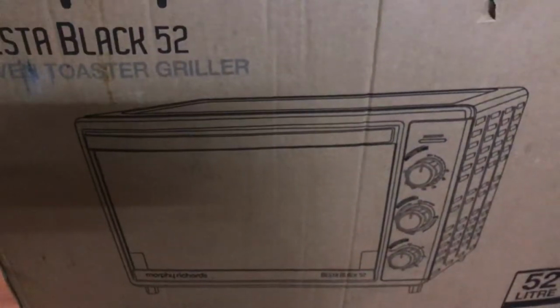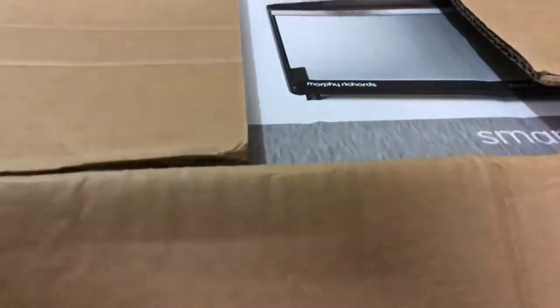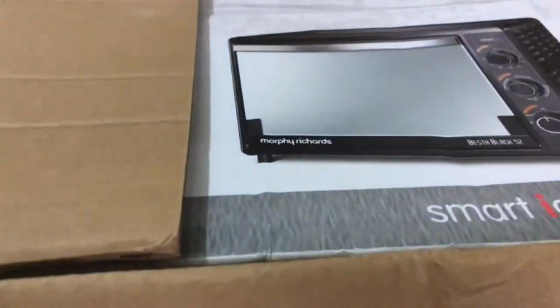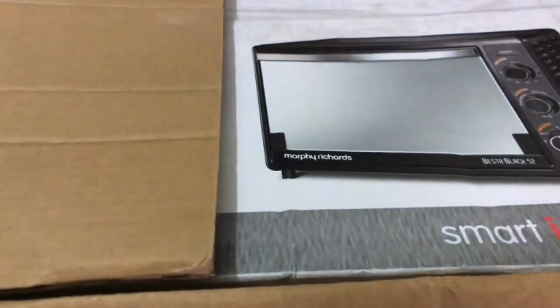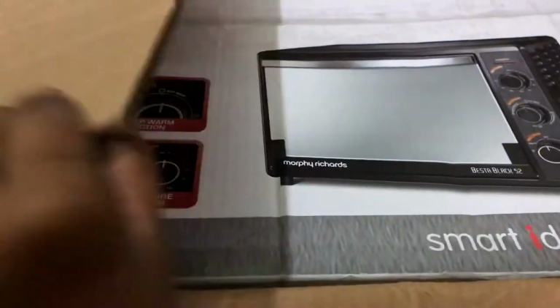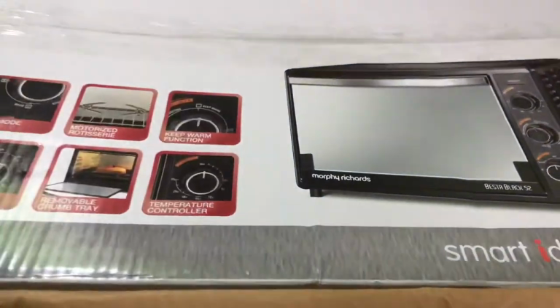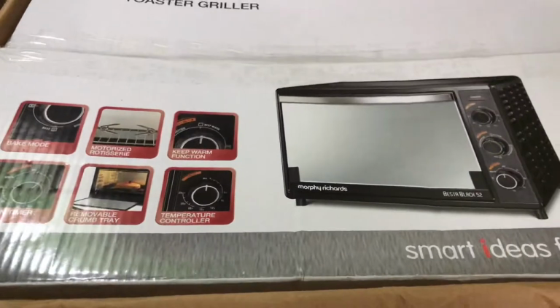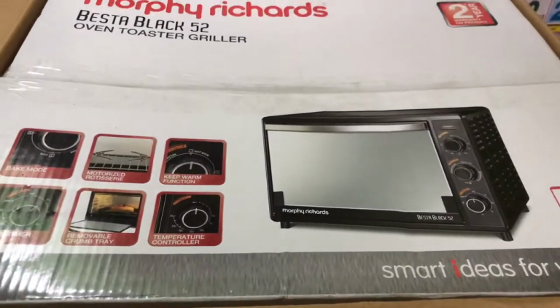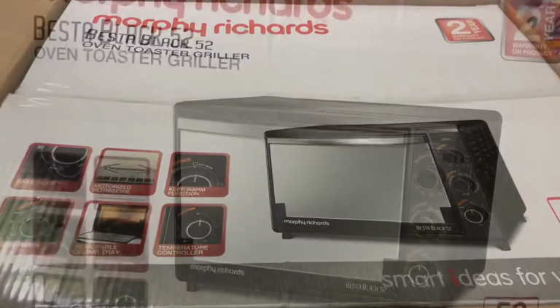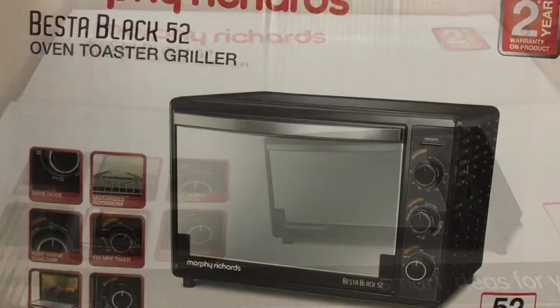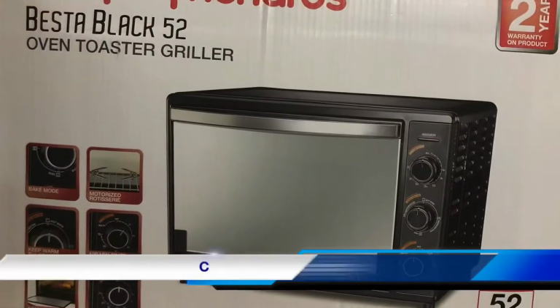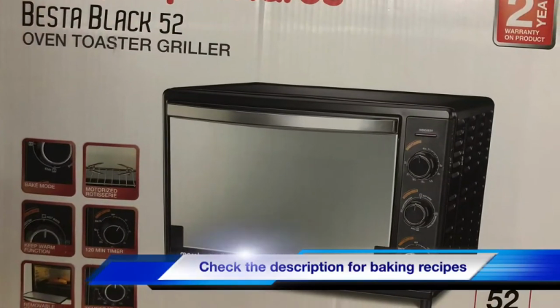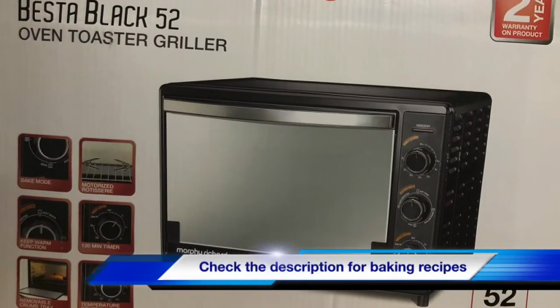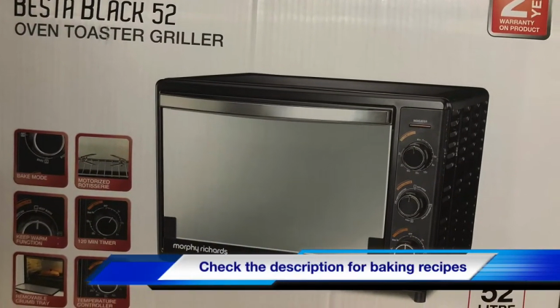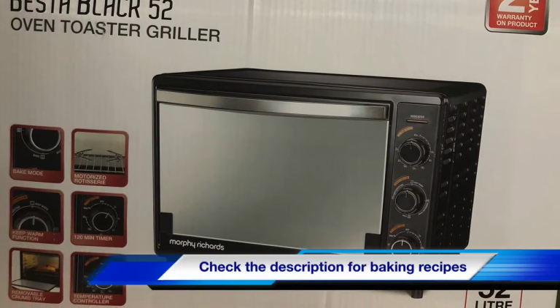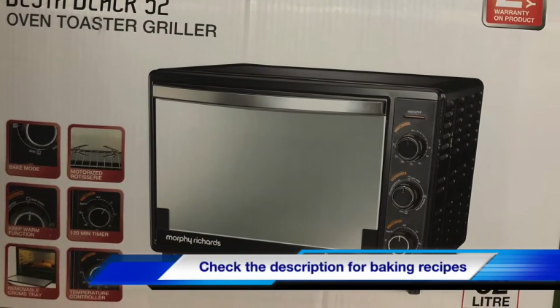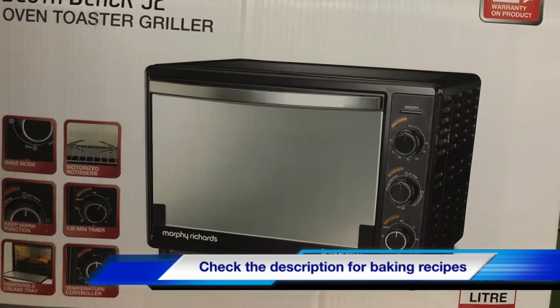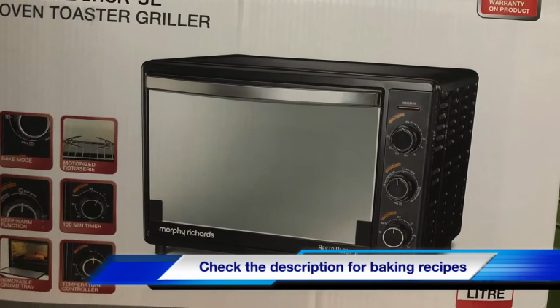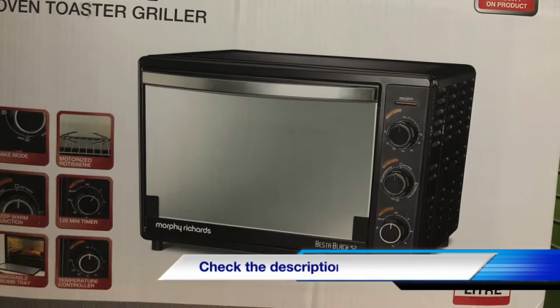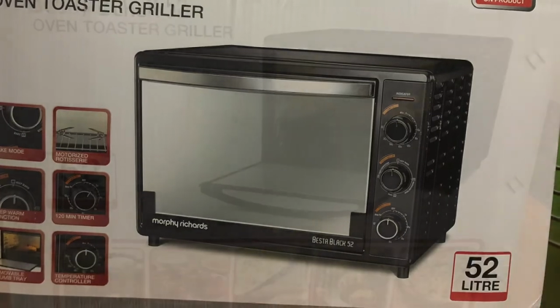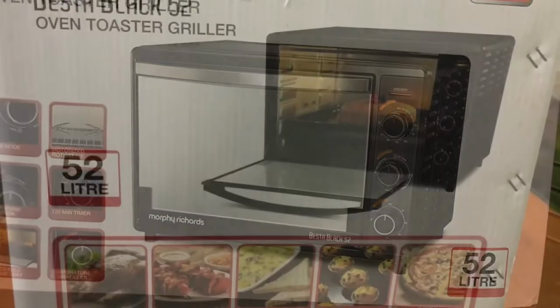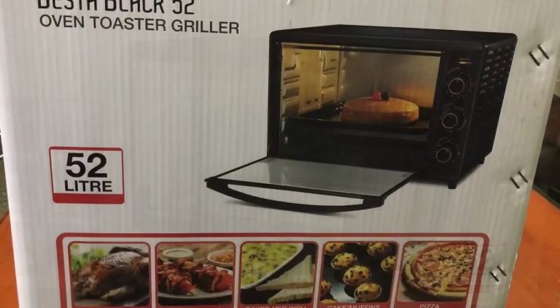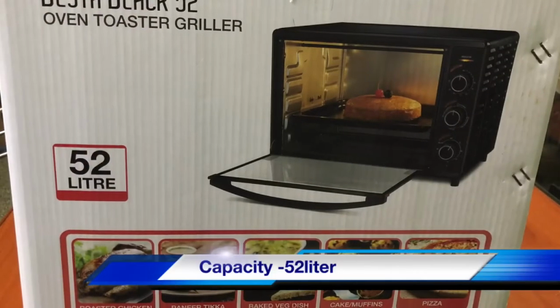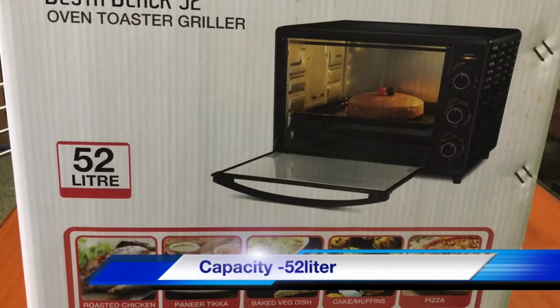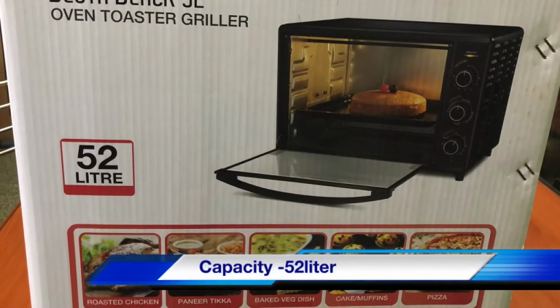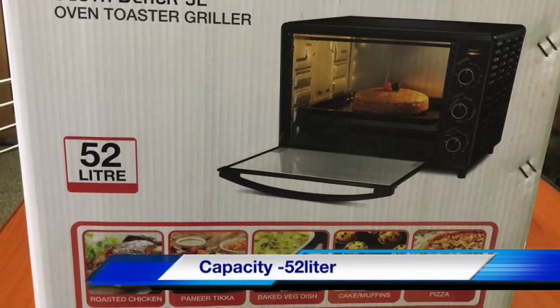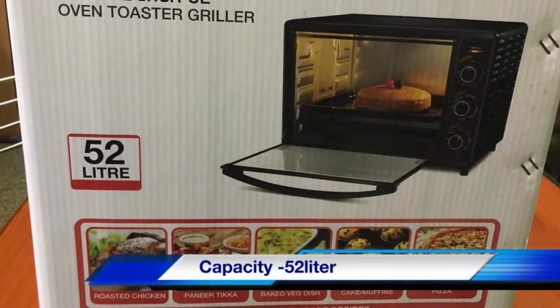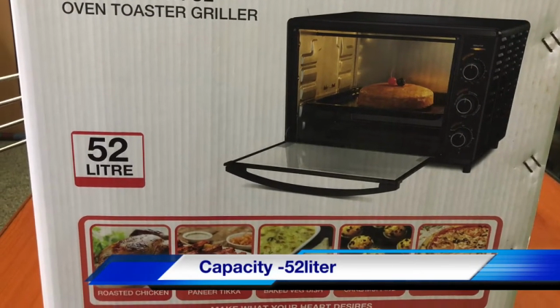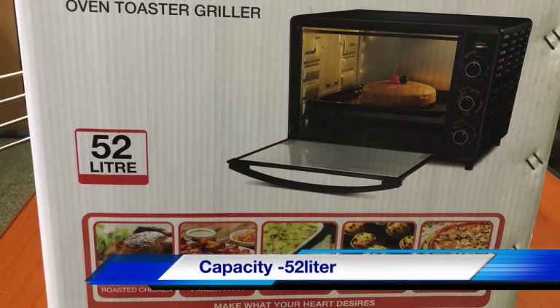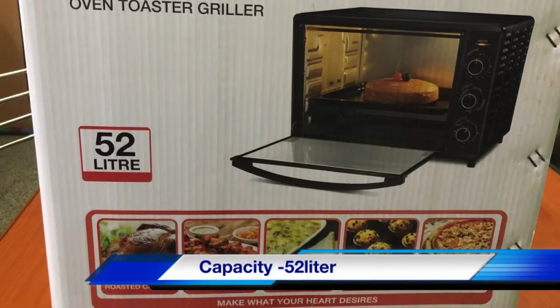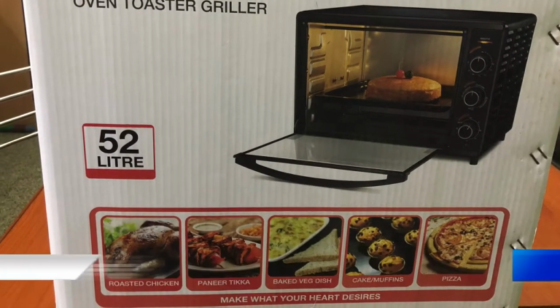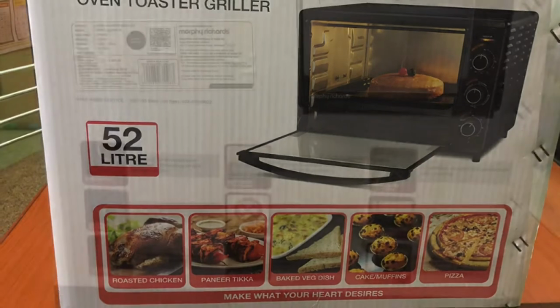2 months before we have an OTG. The brand is Morphy Richards, Vista Black 52L. This is 52L capacity, suitable for 5-8 people in the family.